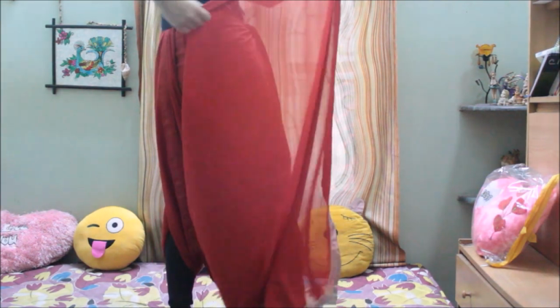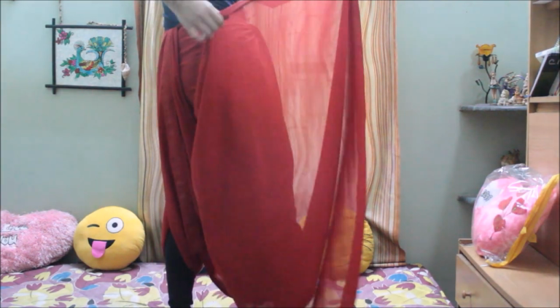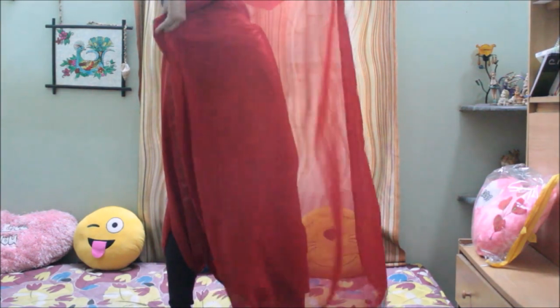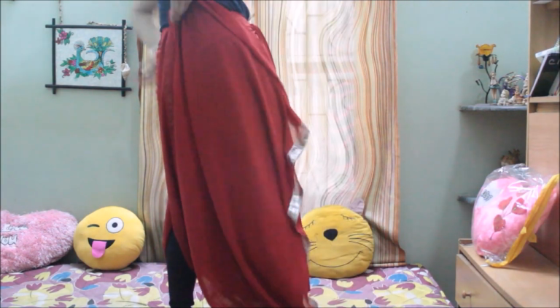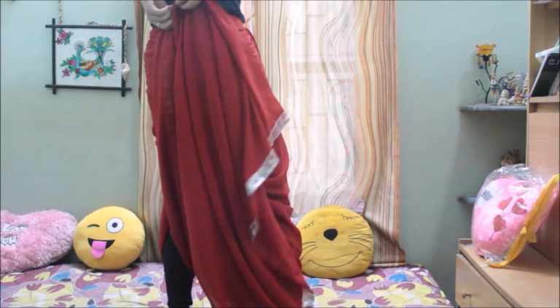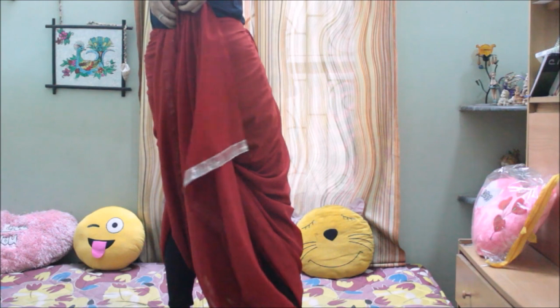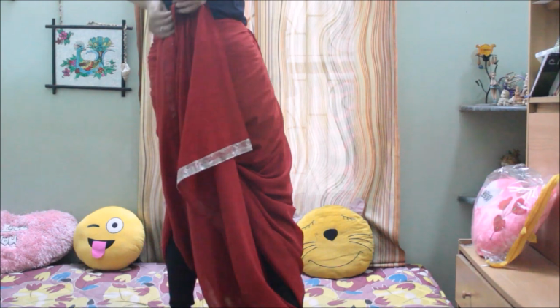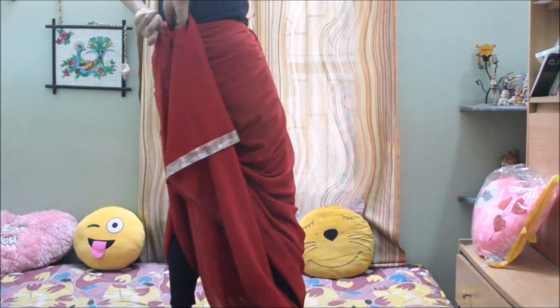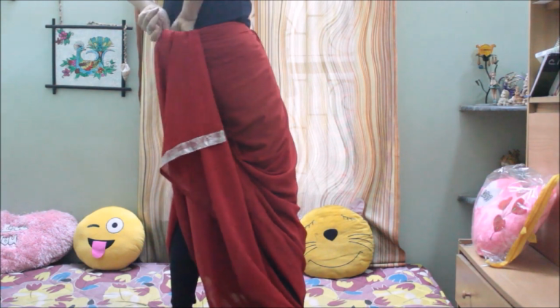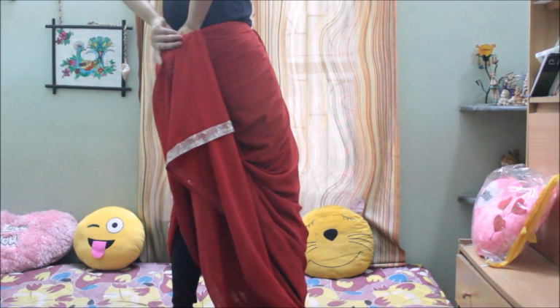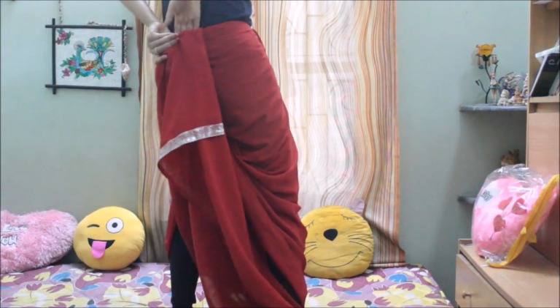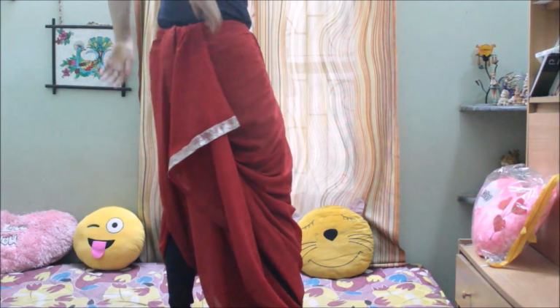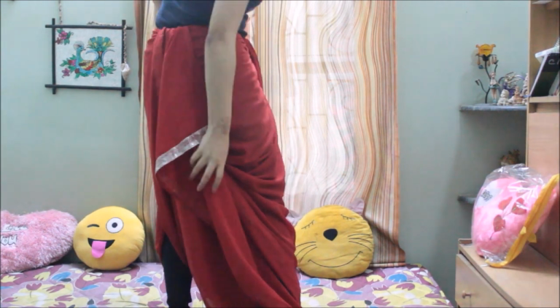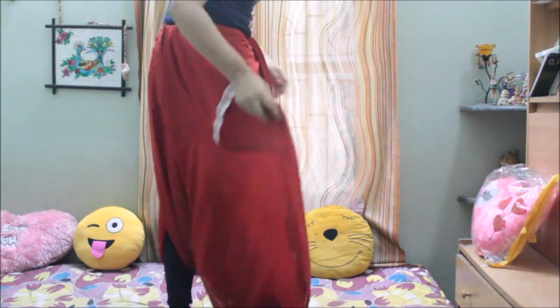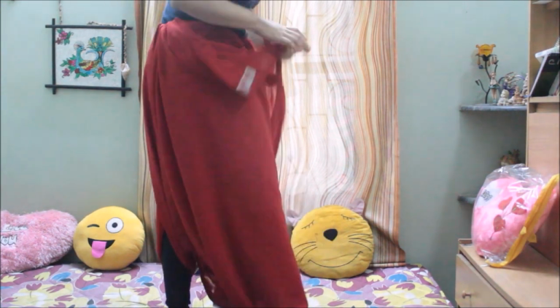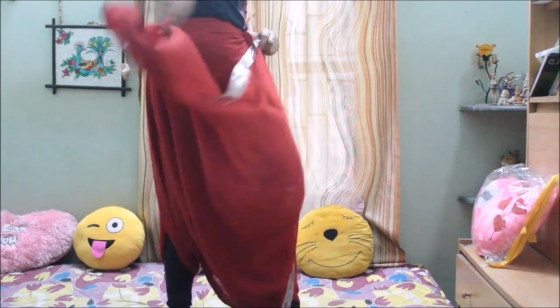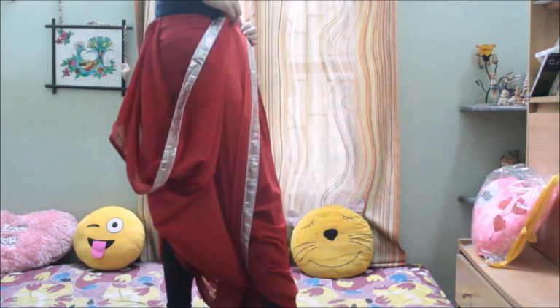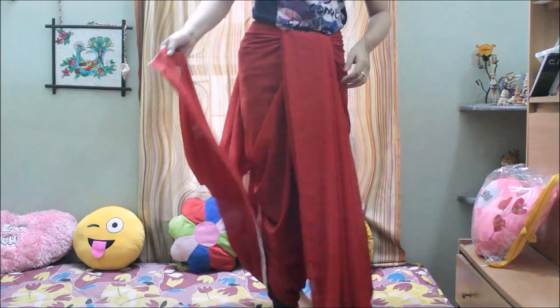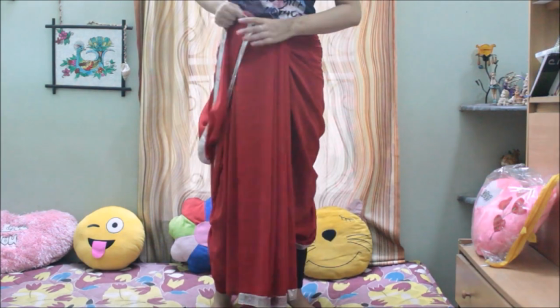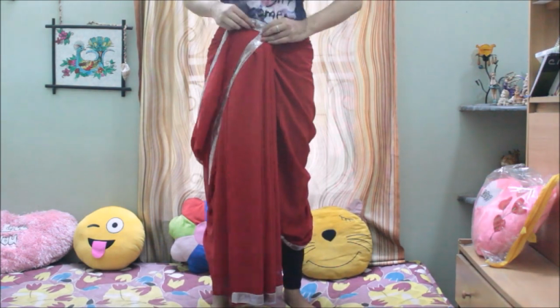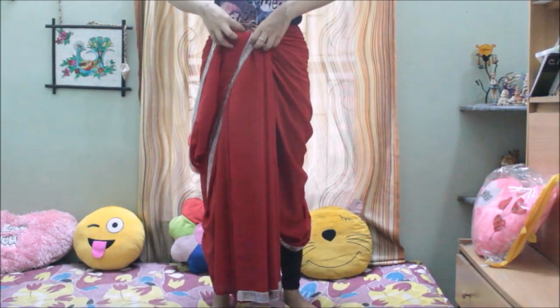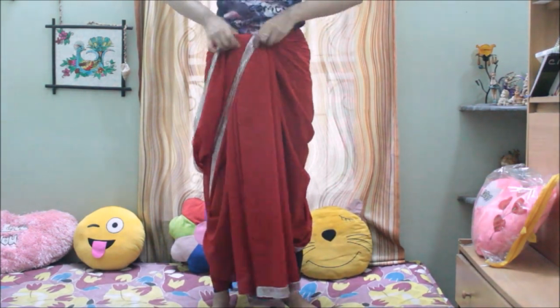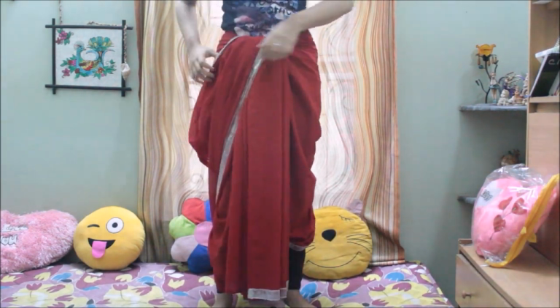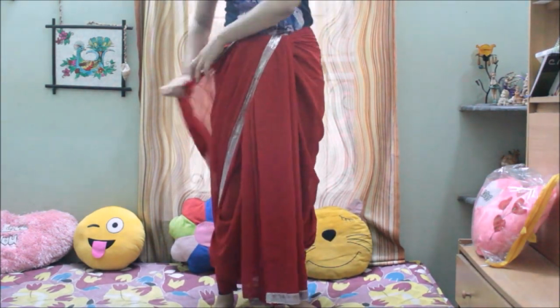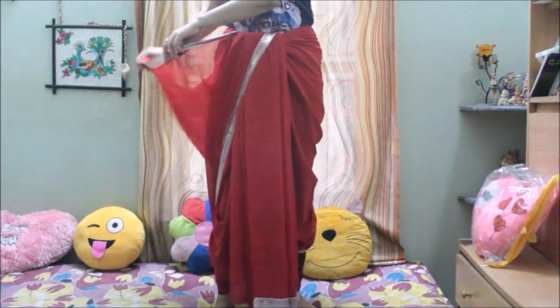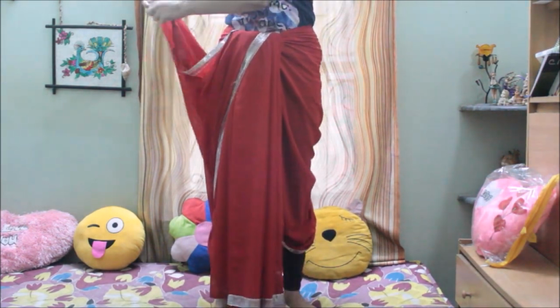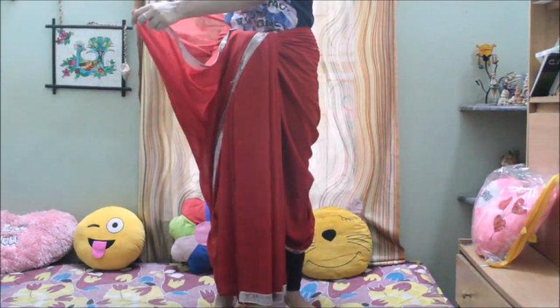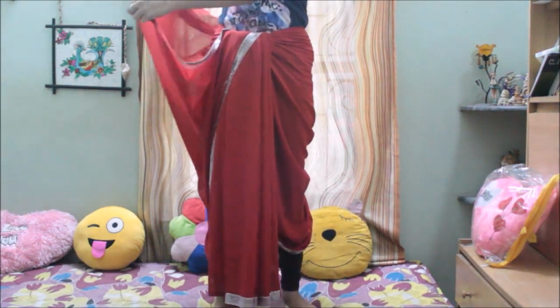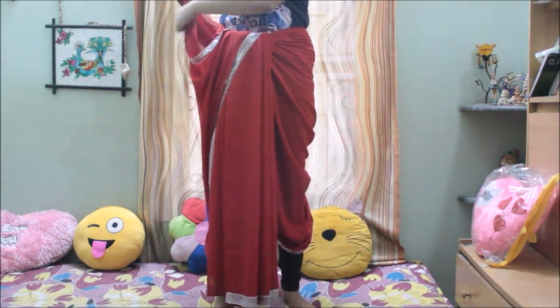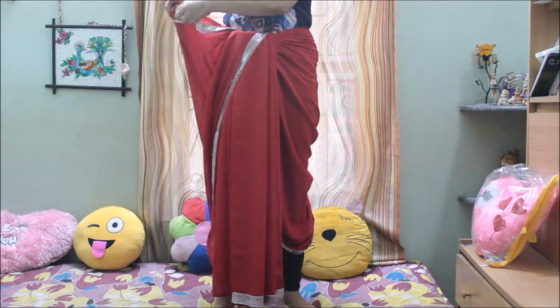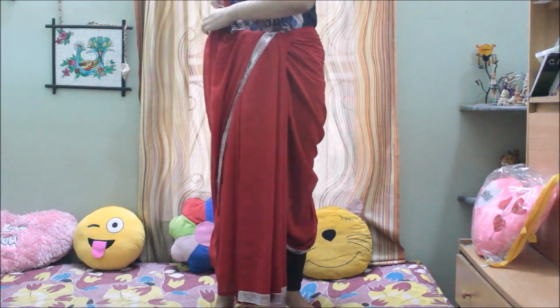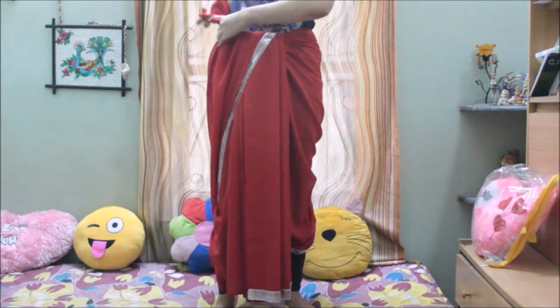Hold the upper edge of the sari and tuck it at the back so that it stays tight. Then take the other edge of the sari and tuck it at the front. Then take the loose part of the sari, start pleating them, and tuck it inside.